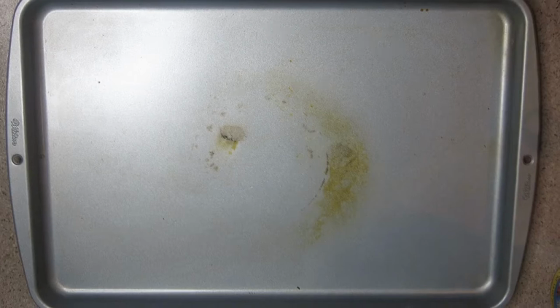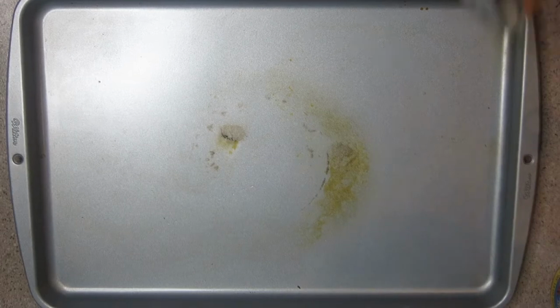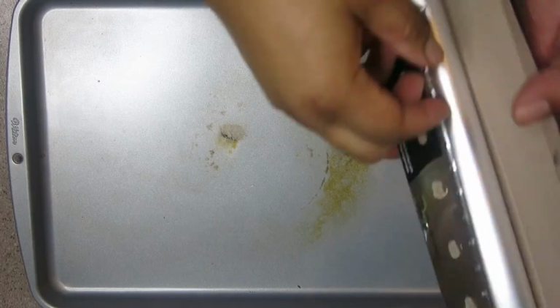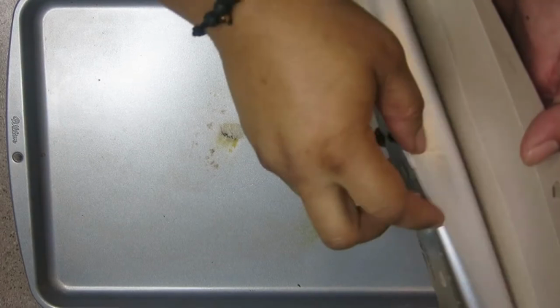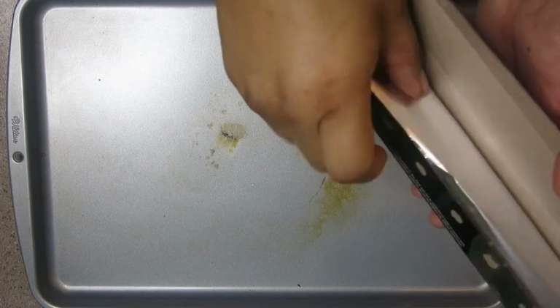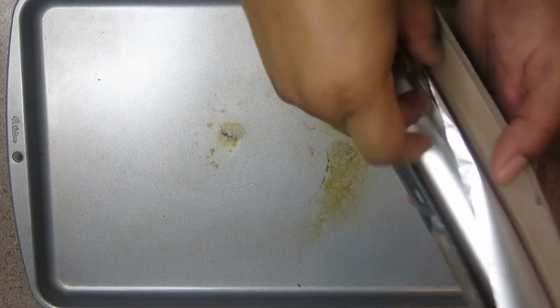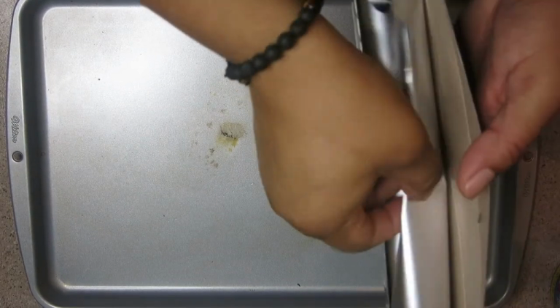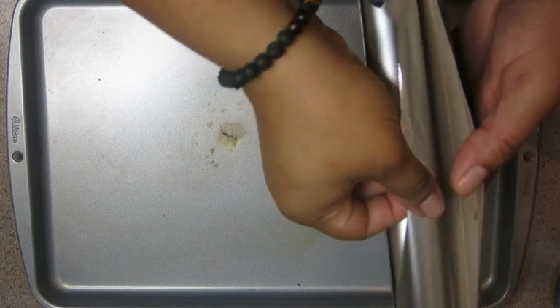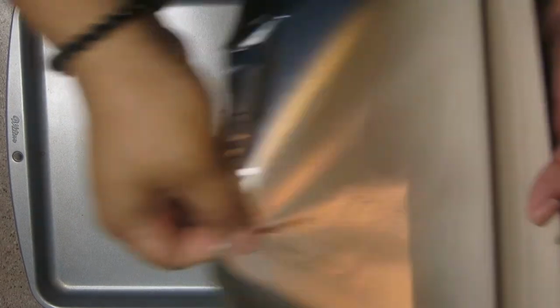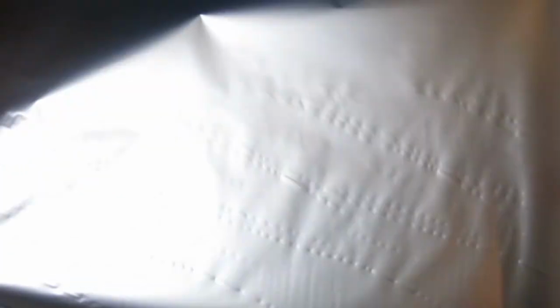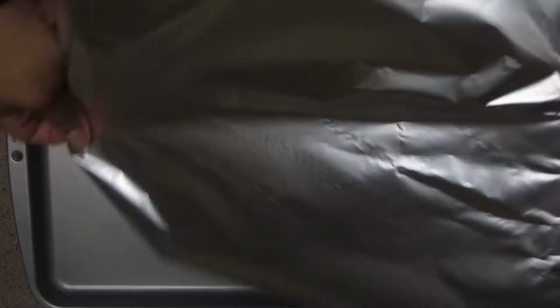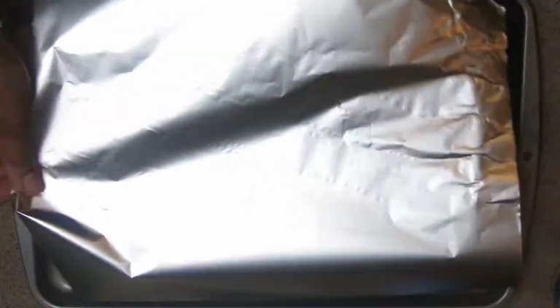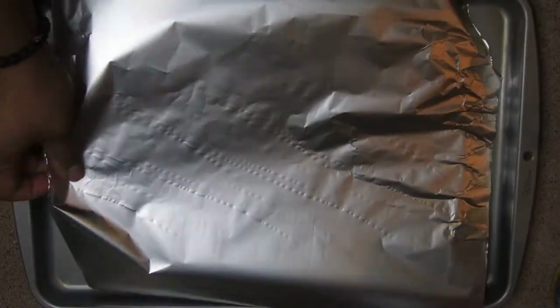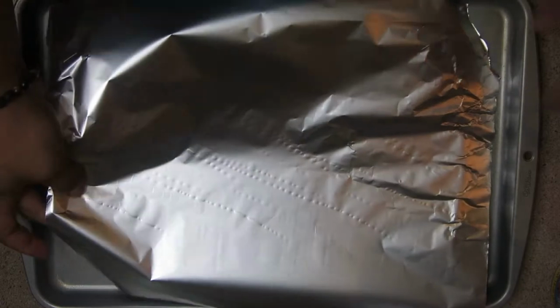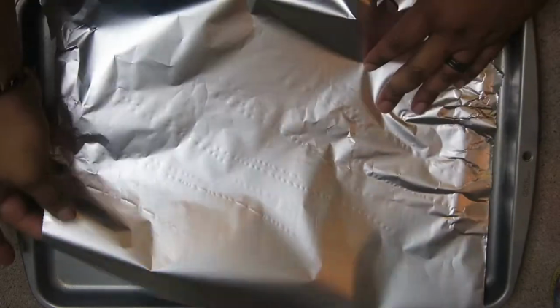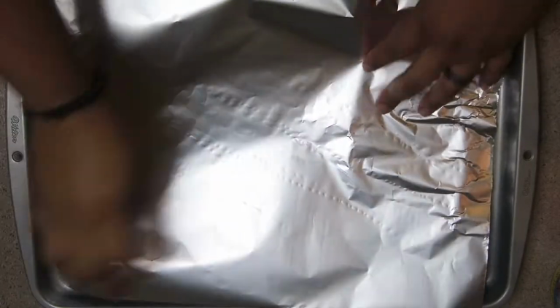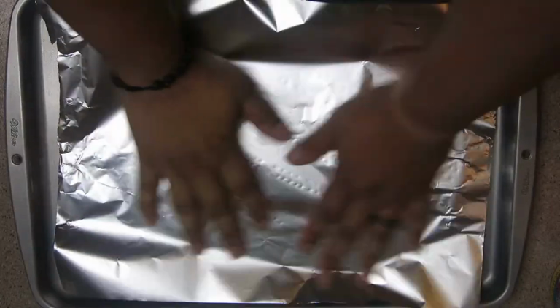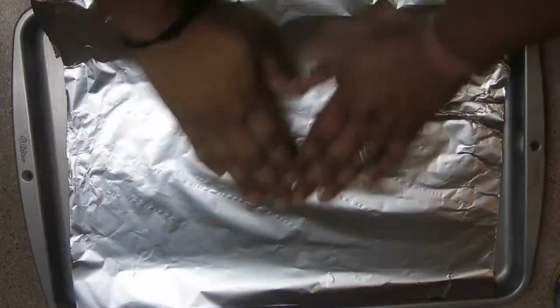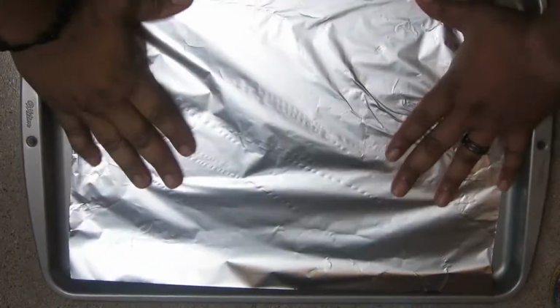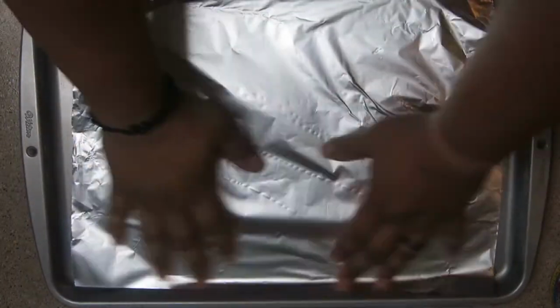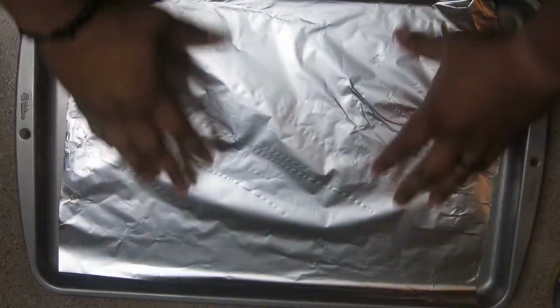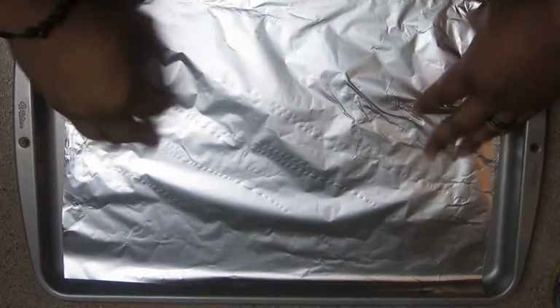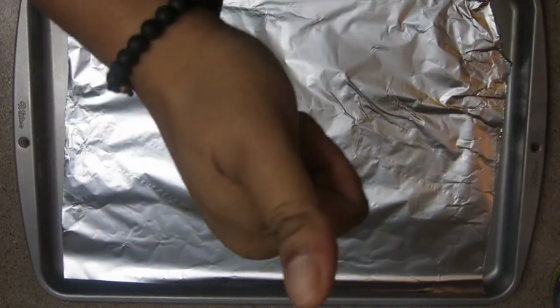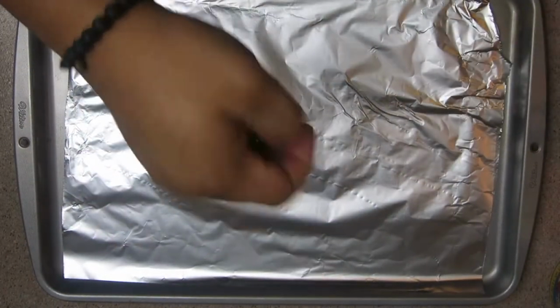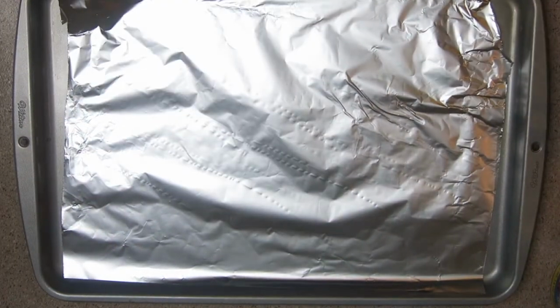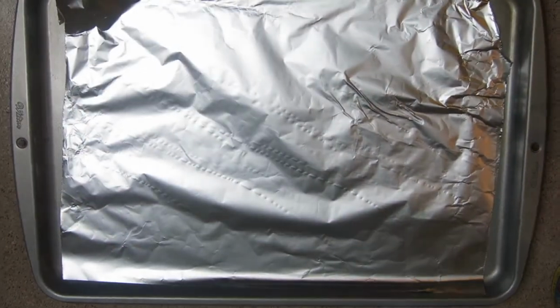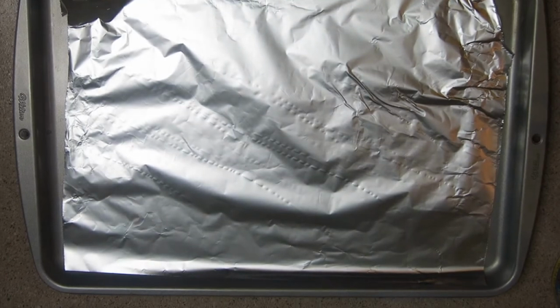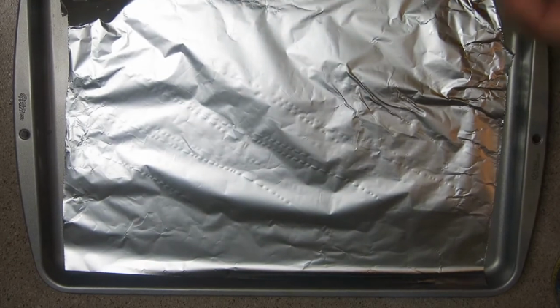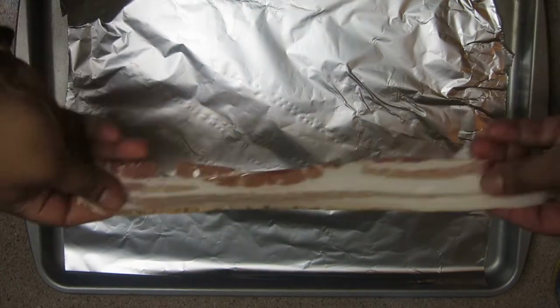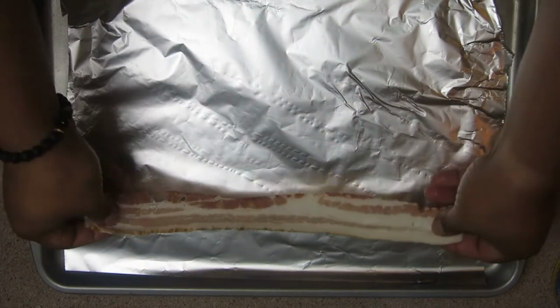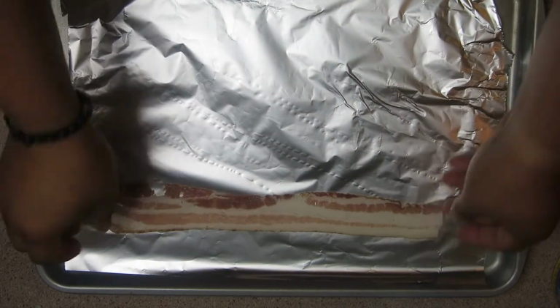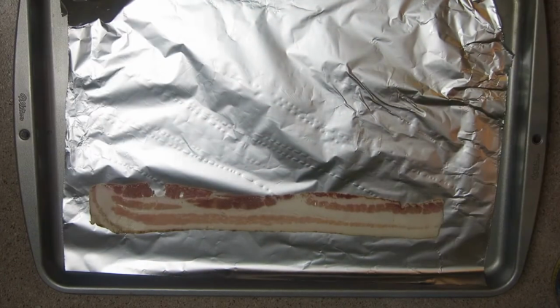What up y'all, let's go ahead and get the foil on top of the pan. Spread that on there nice and evenly so we don't make a mess — we can just take the foil and throw it away afterwards. Good to go, boom. Let's go ahead and grab our bacon.